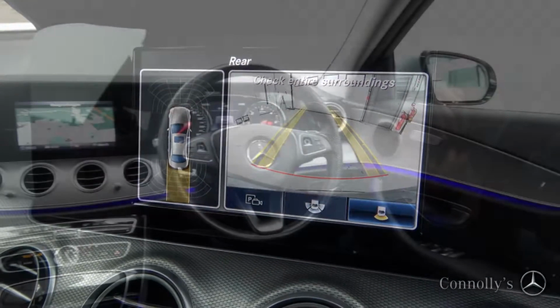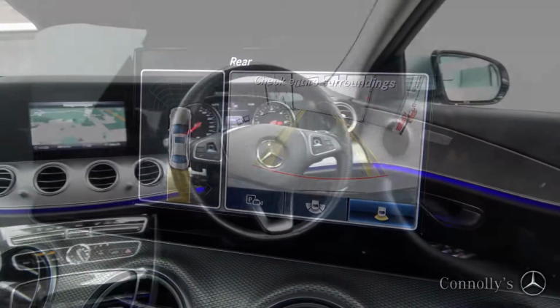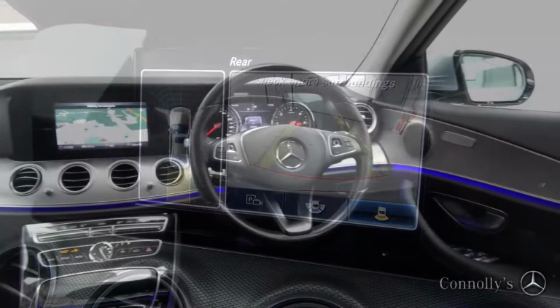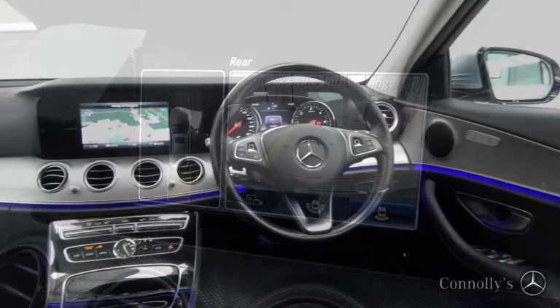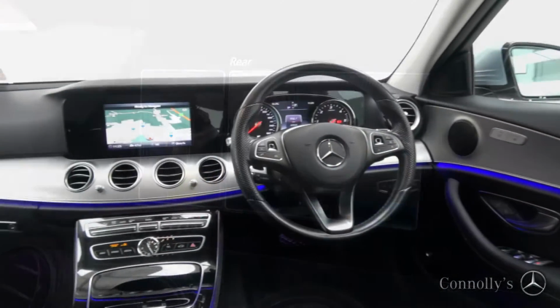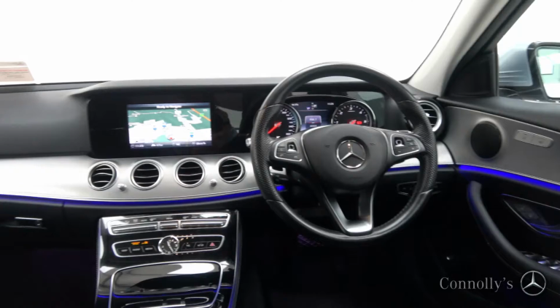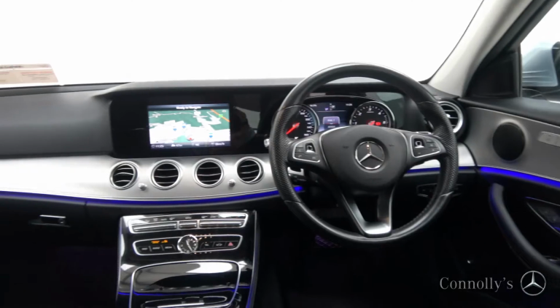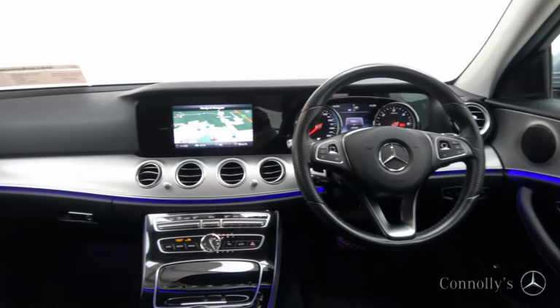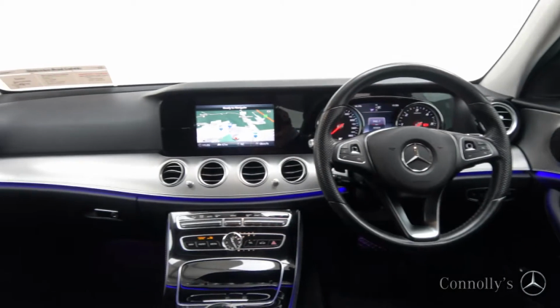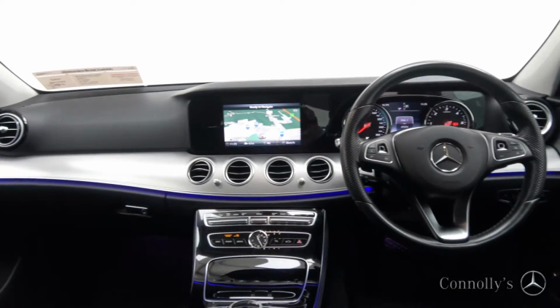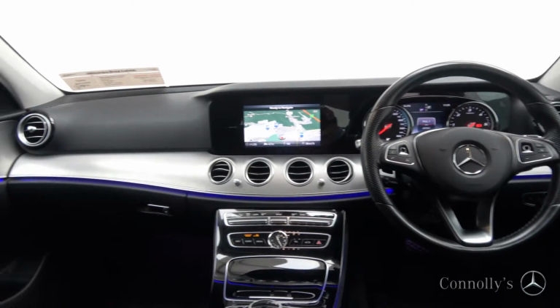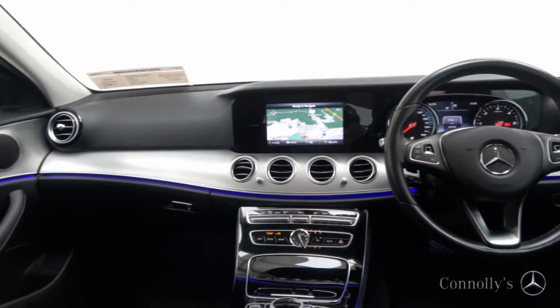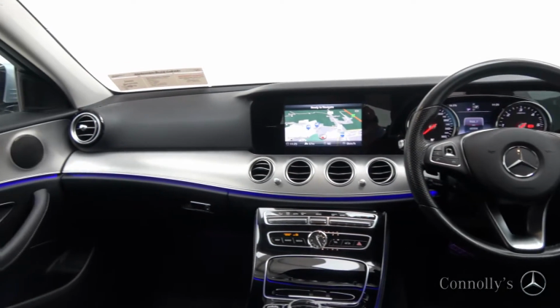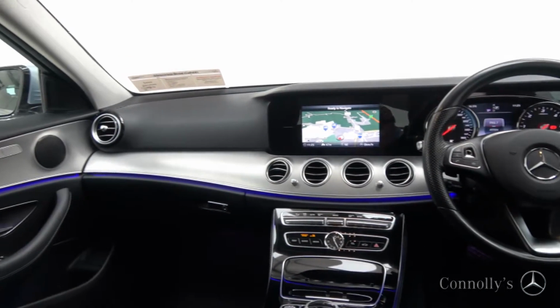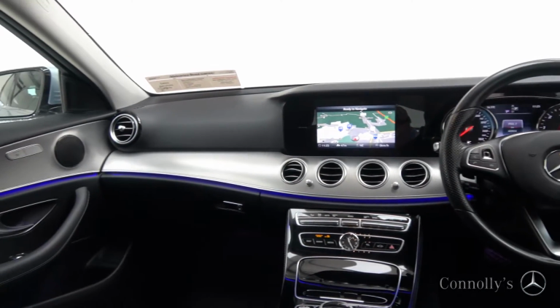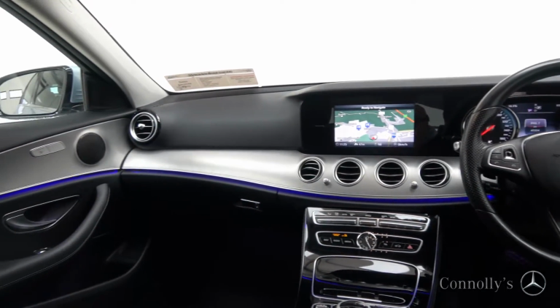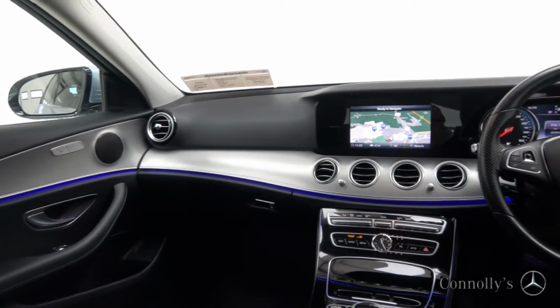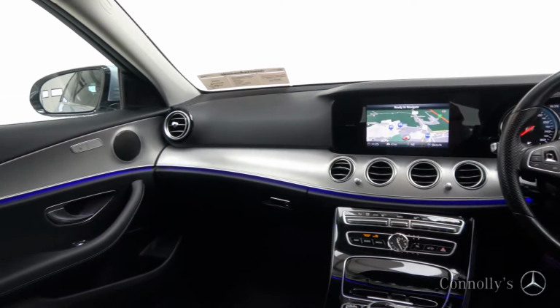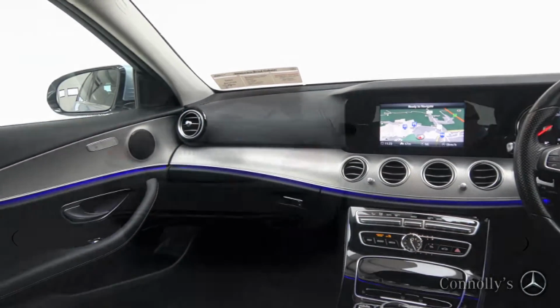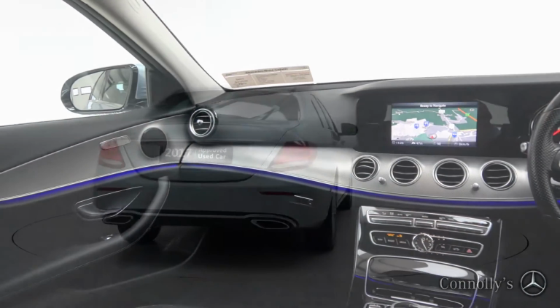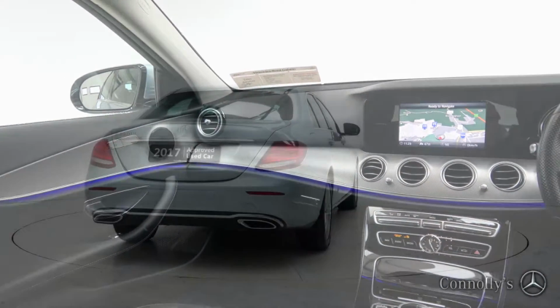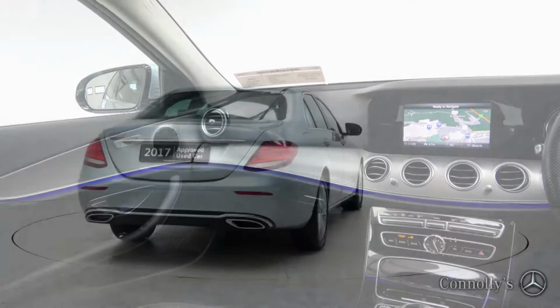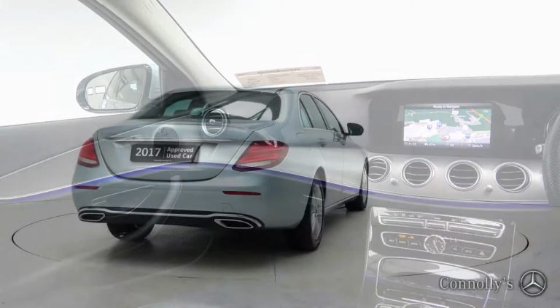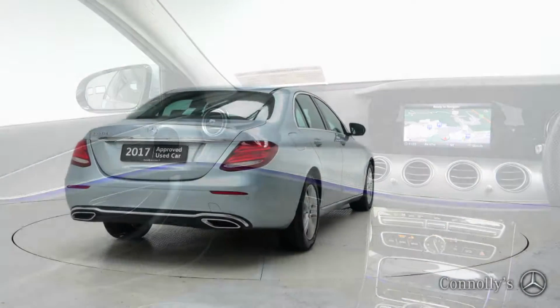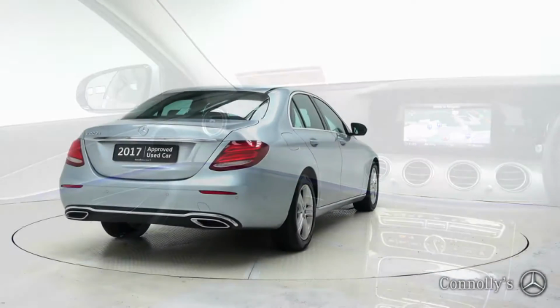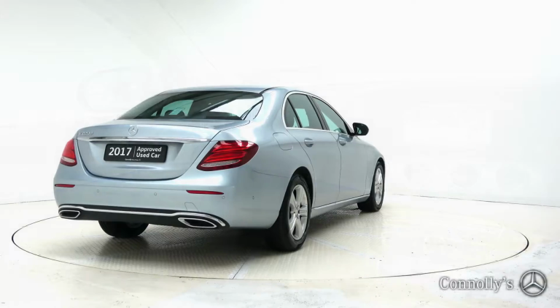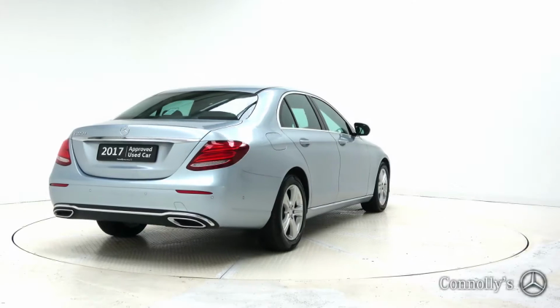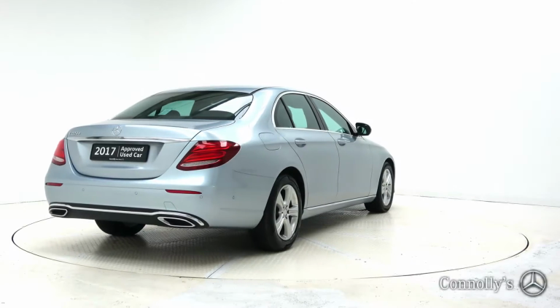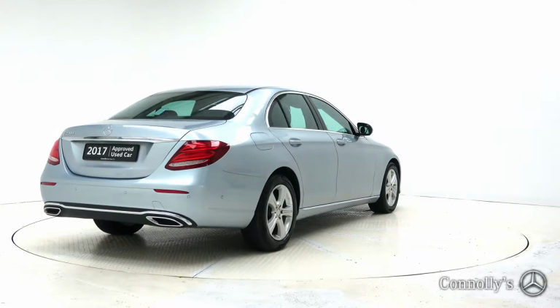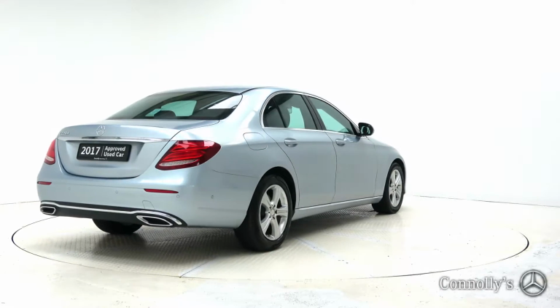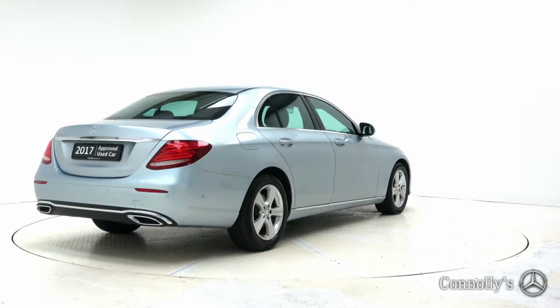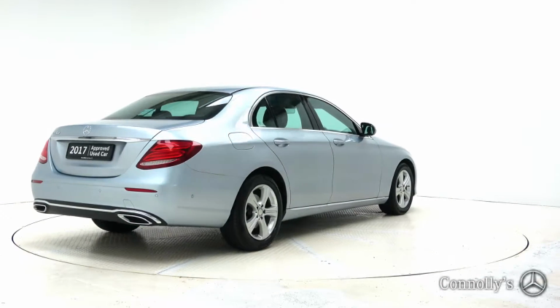Further features include reversing camera with parking assist, active brake assist, Bluetooth connectivity, multi-function leather steering wheel, keyless ignition and cruise control.